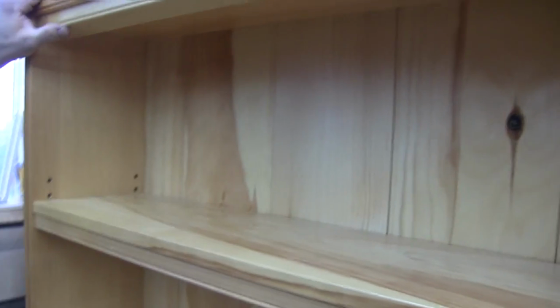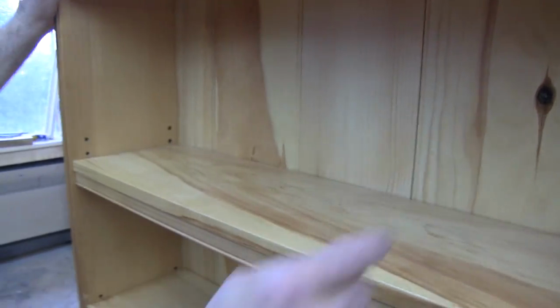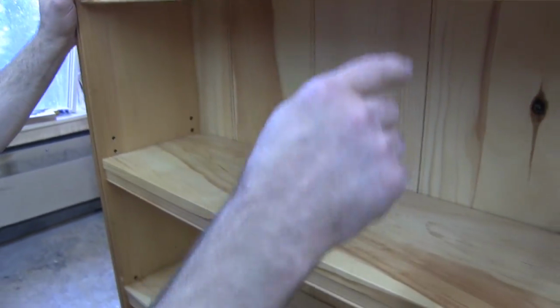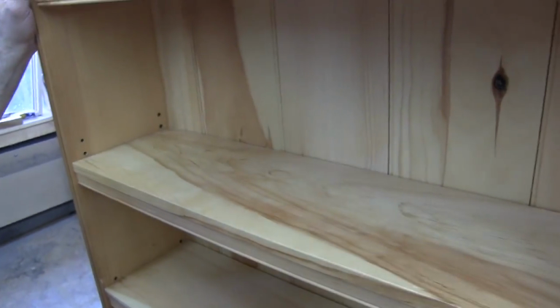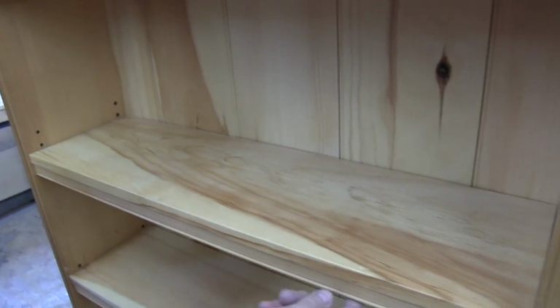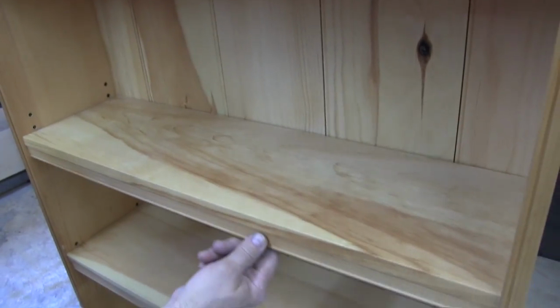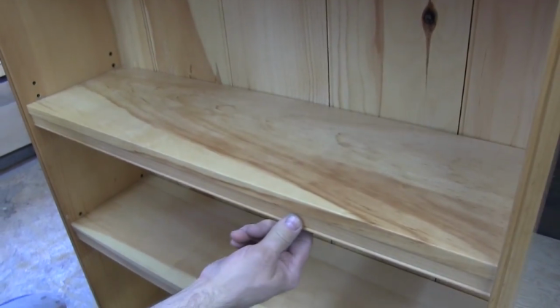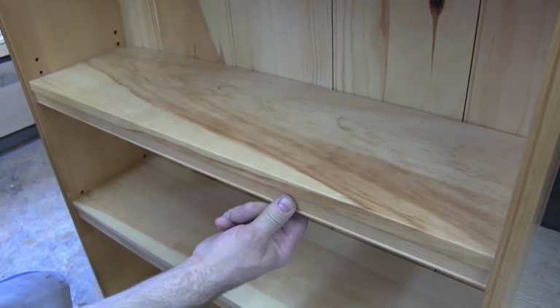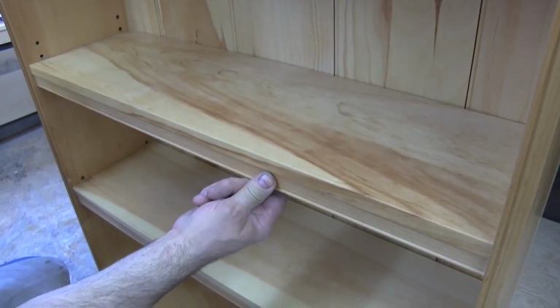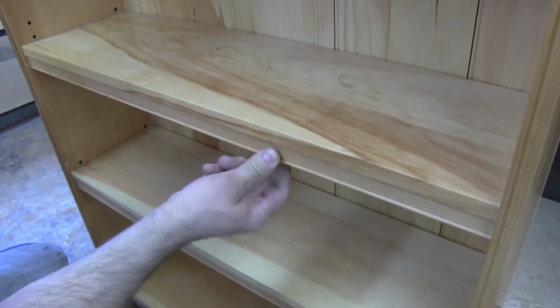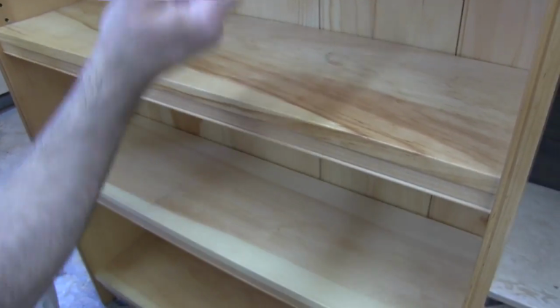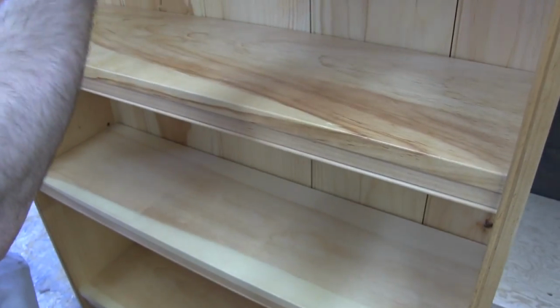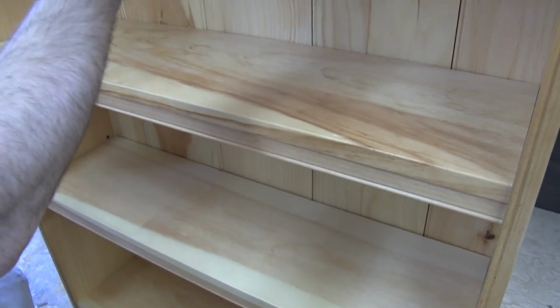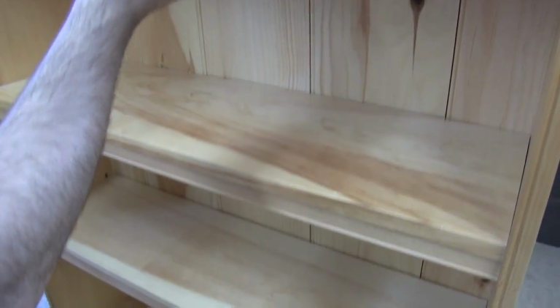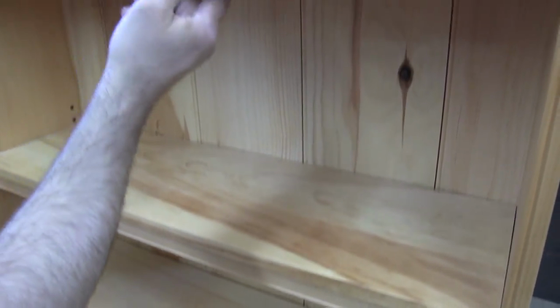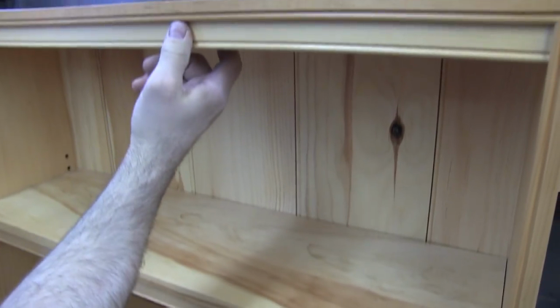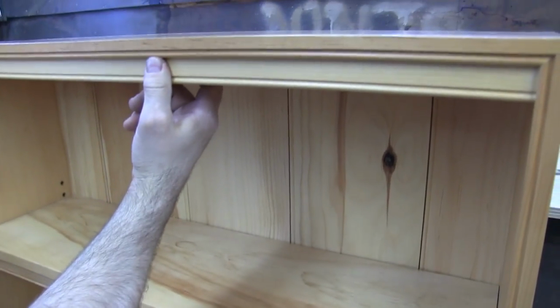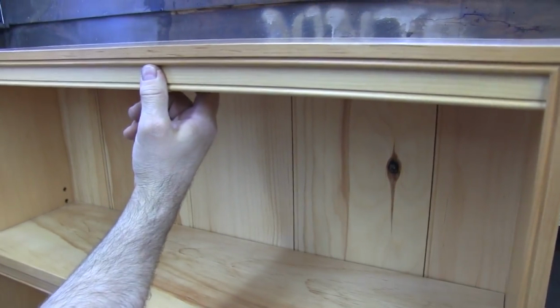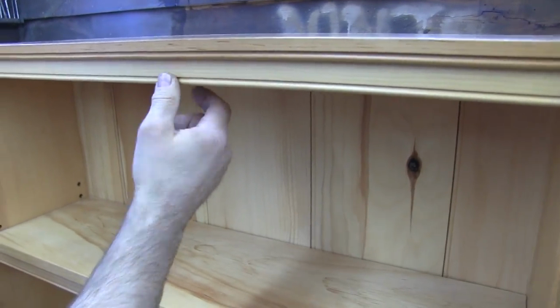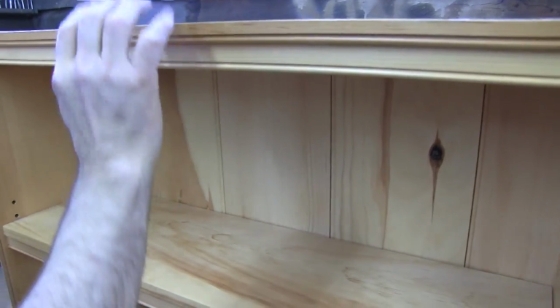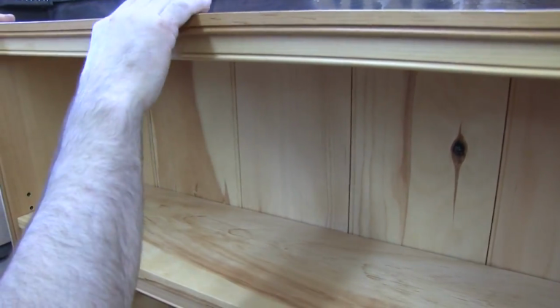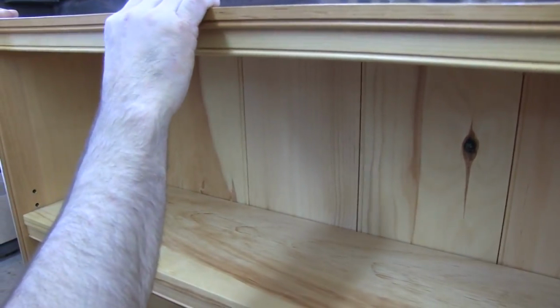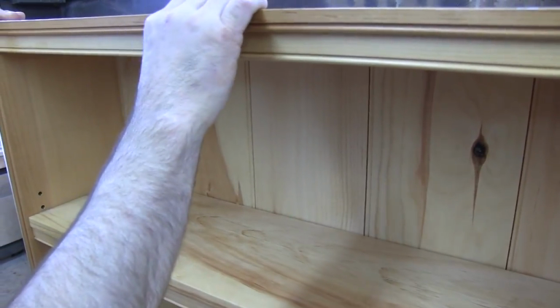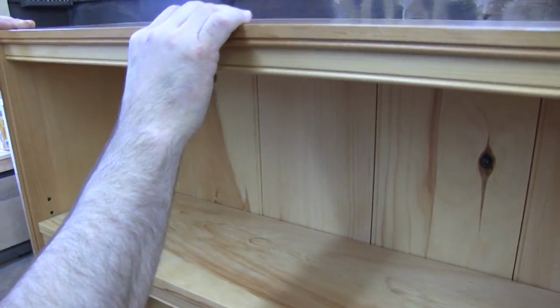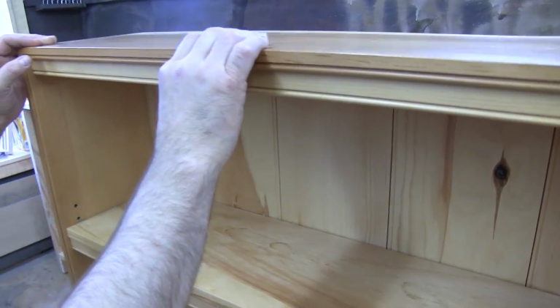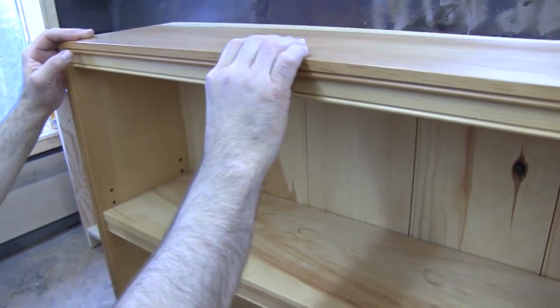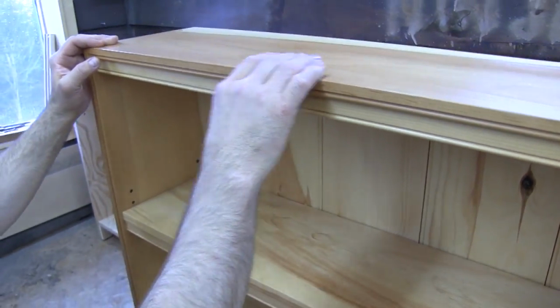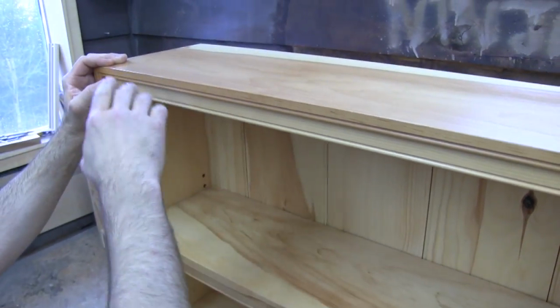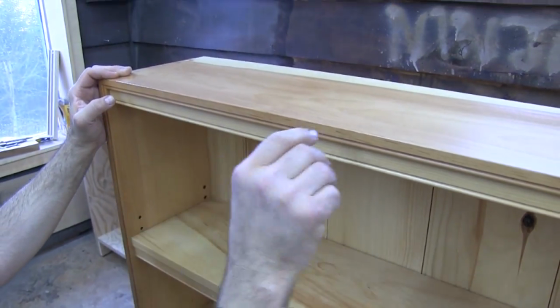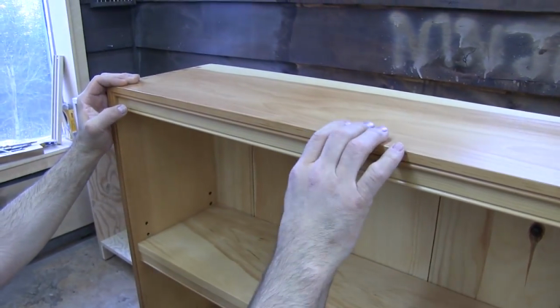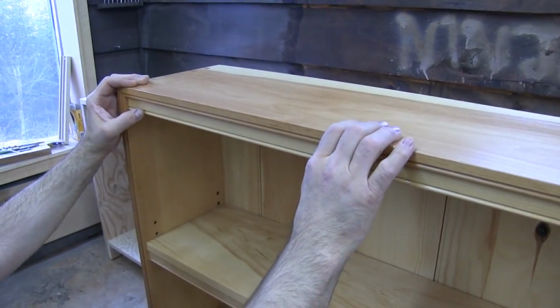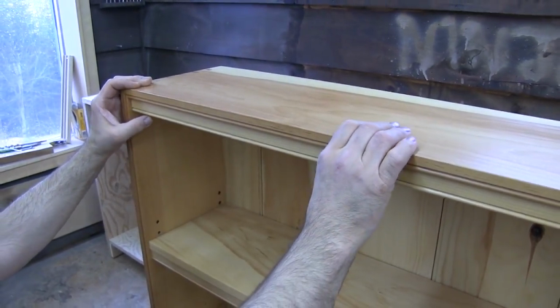We did the same detail underneath the shelf — put it up underneath here to give the top a little bit of added strength as well, so that it won't sag over time.